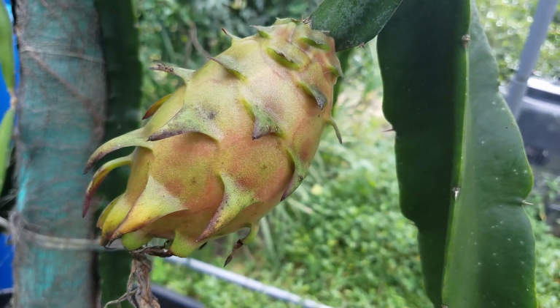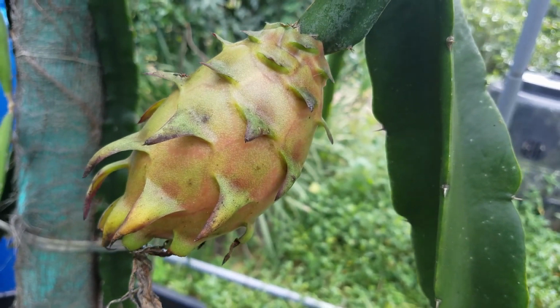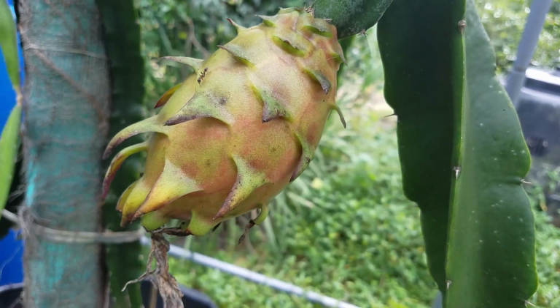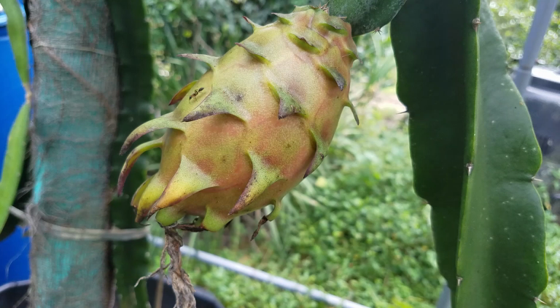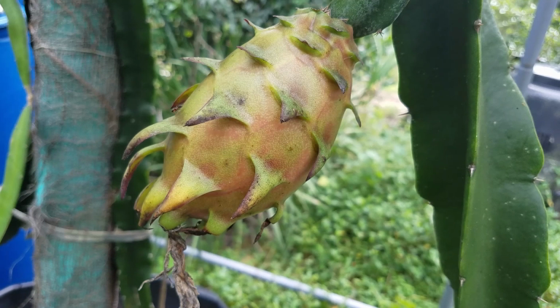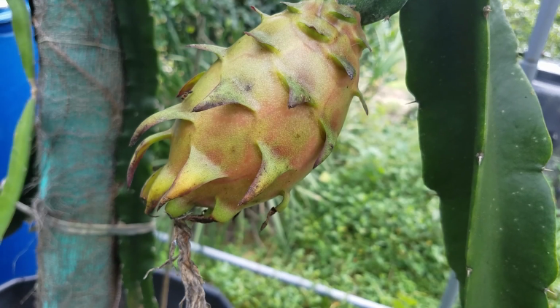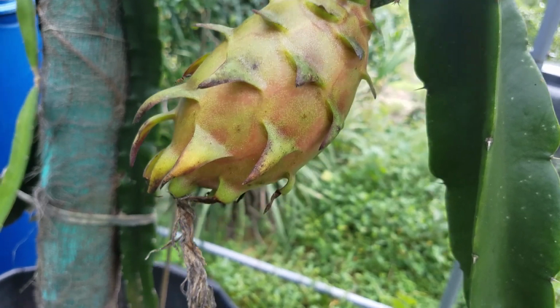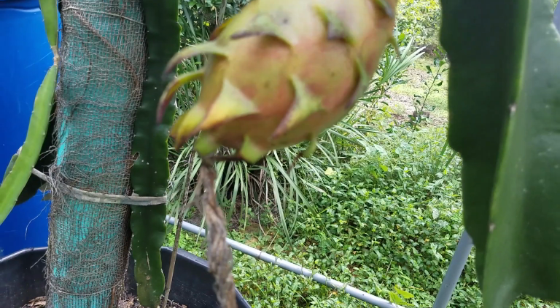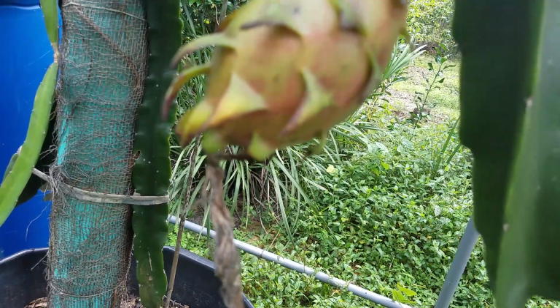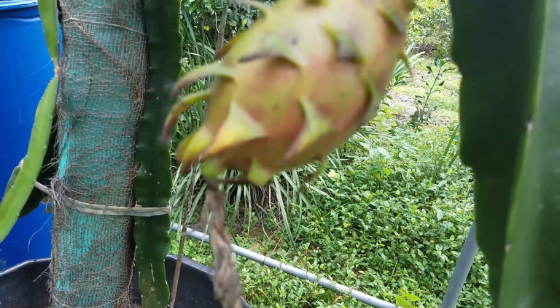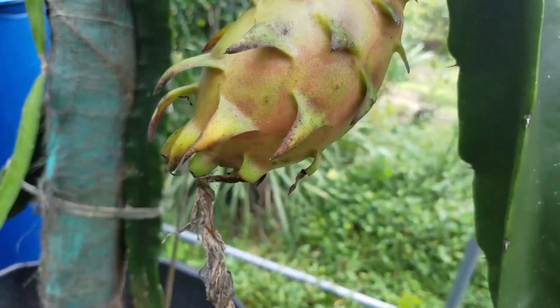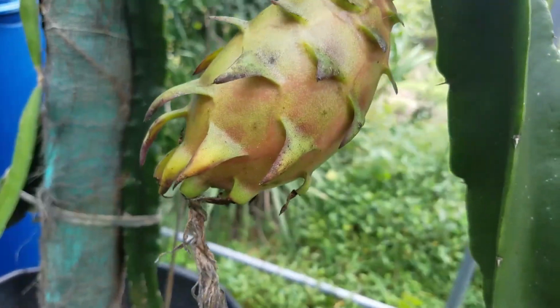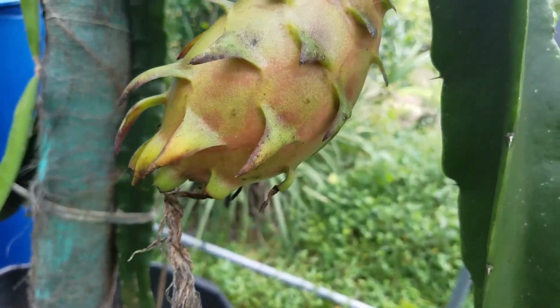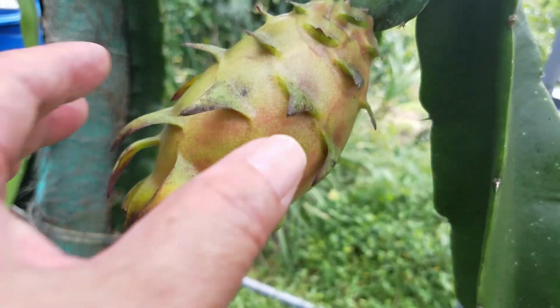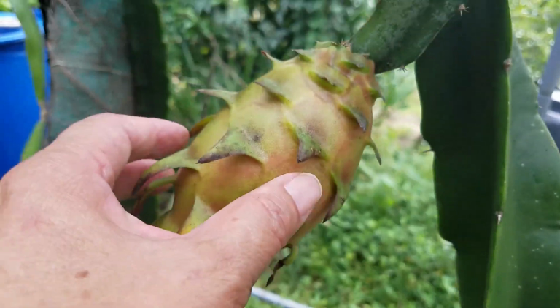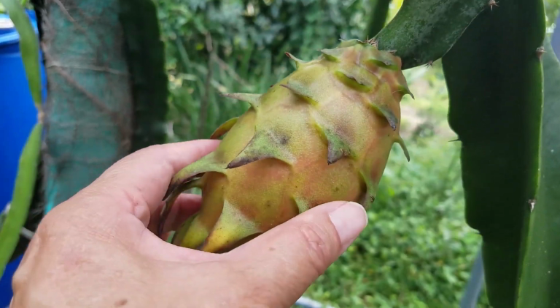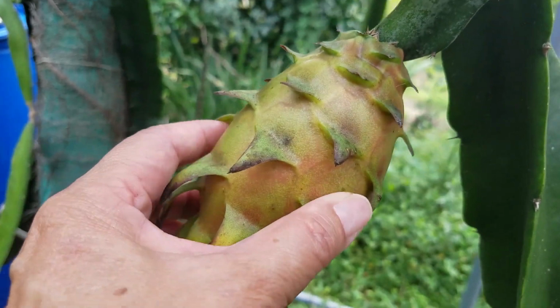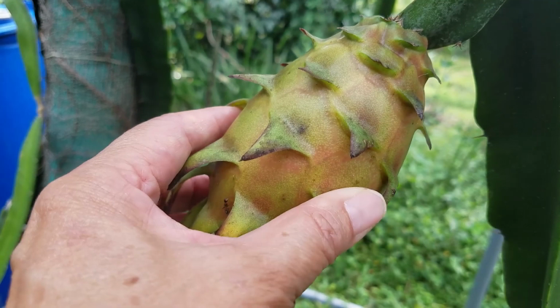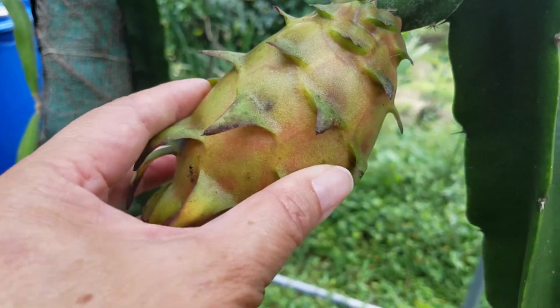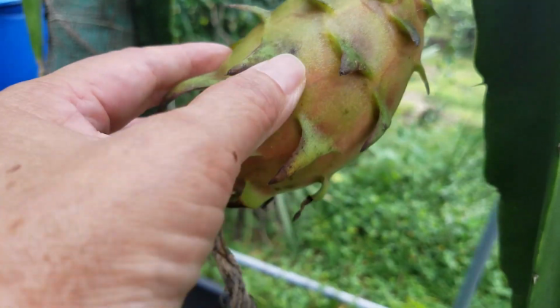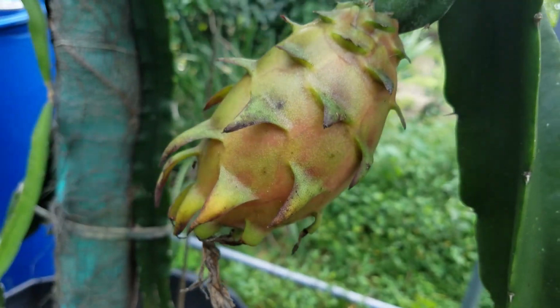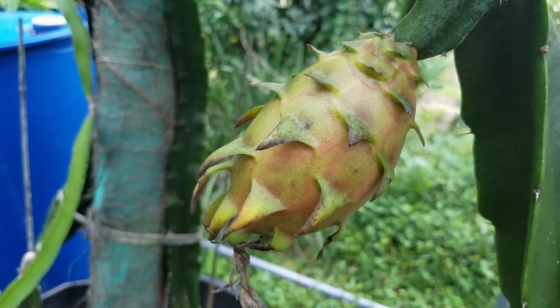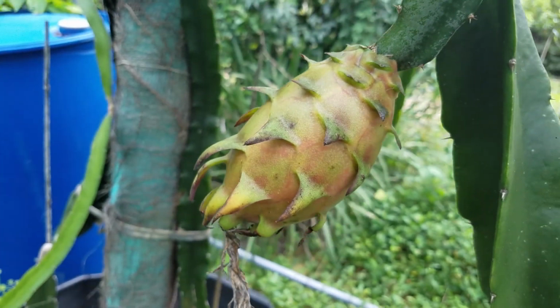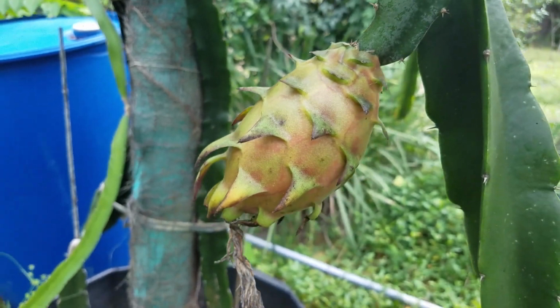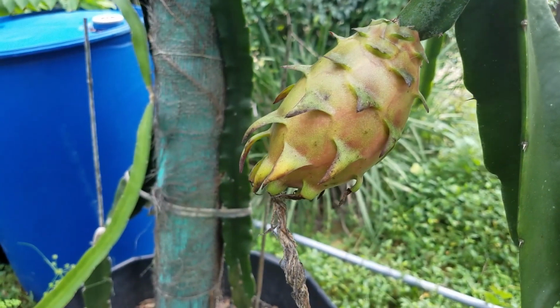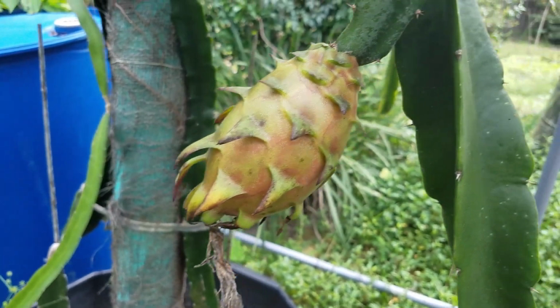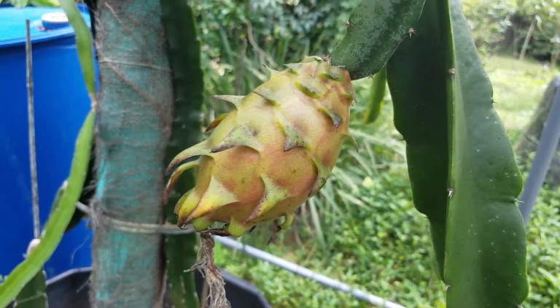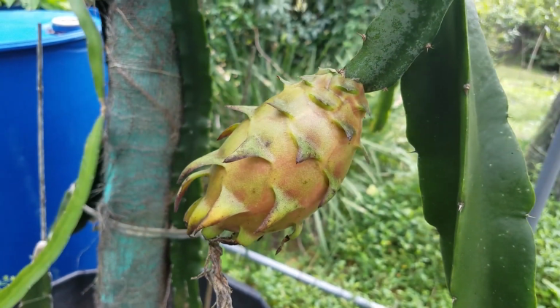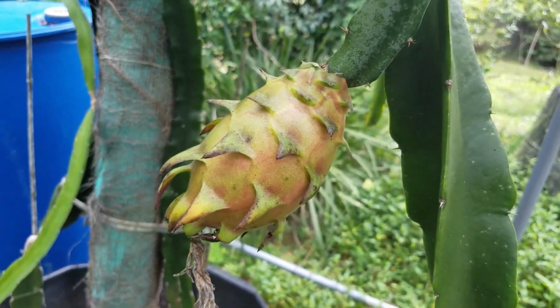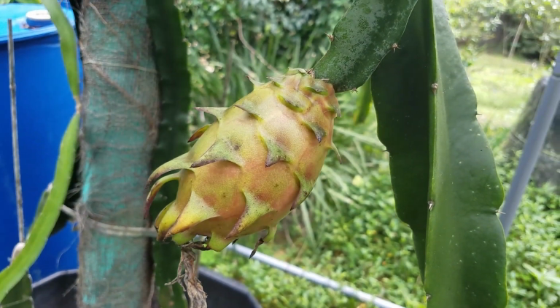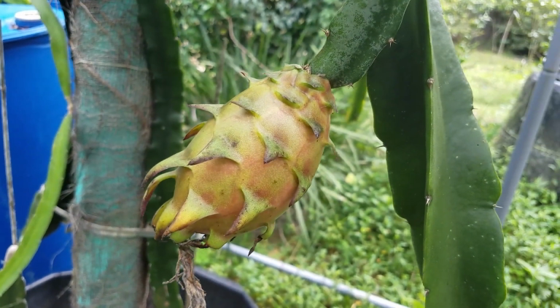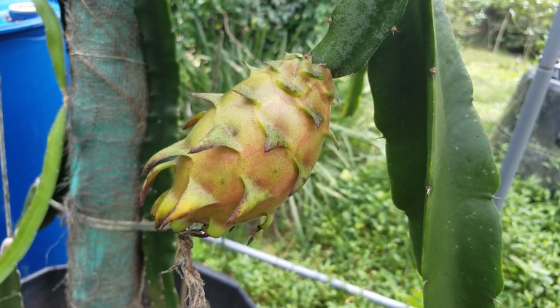I'm afraid if I wait a little longer, it's going to puff. It seems very puffed now. I'm going to just cut it today and see what we got from inside.